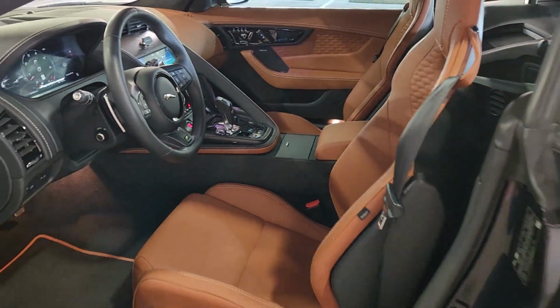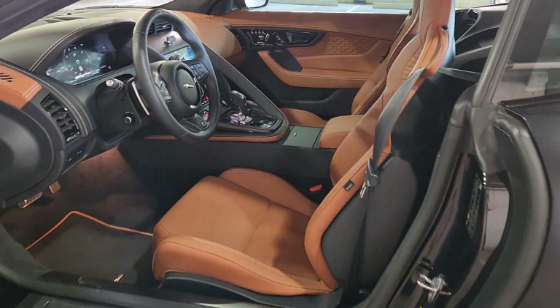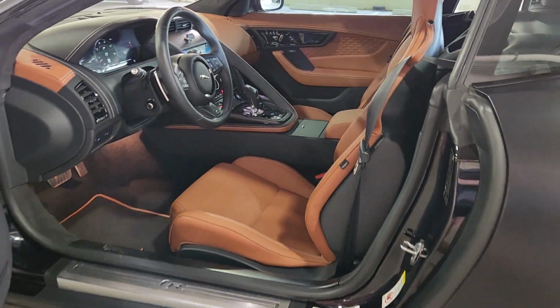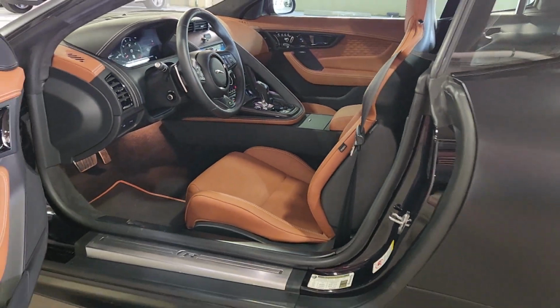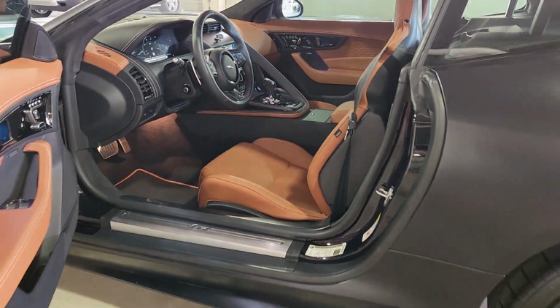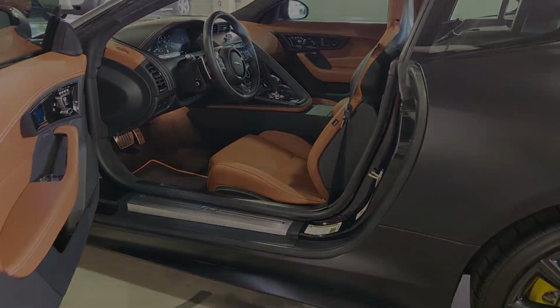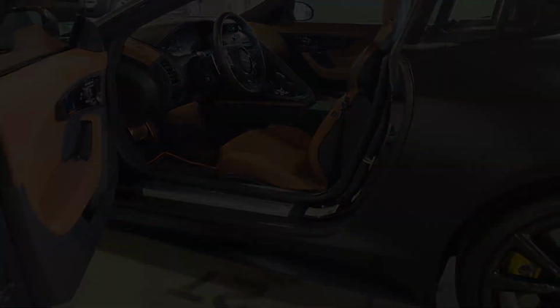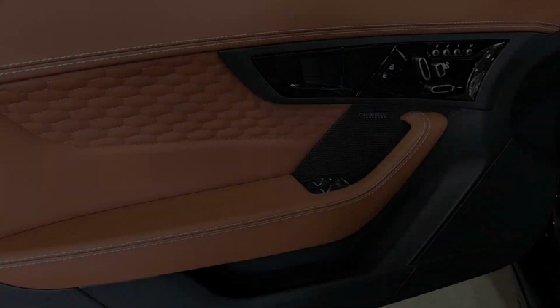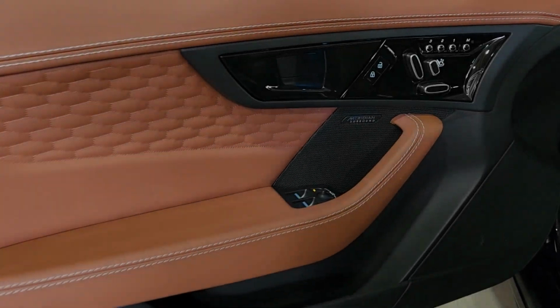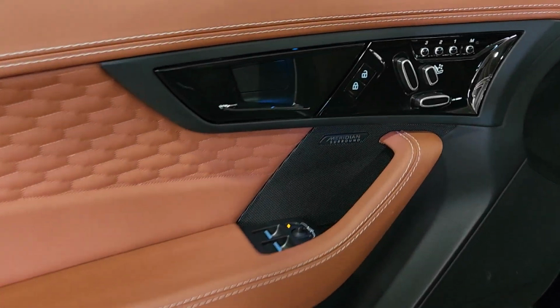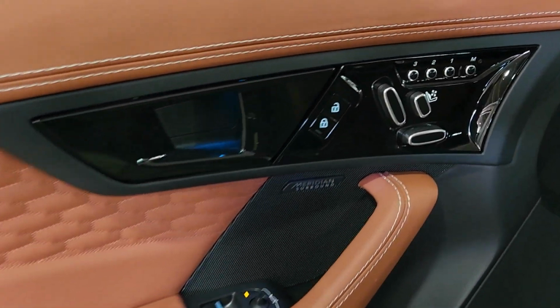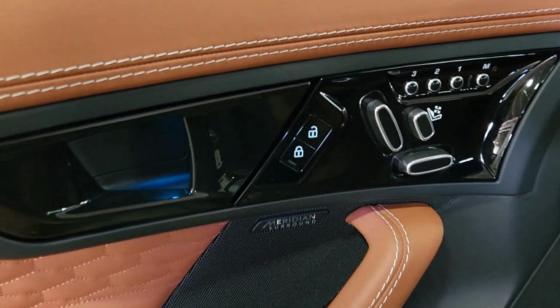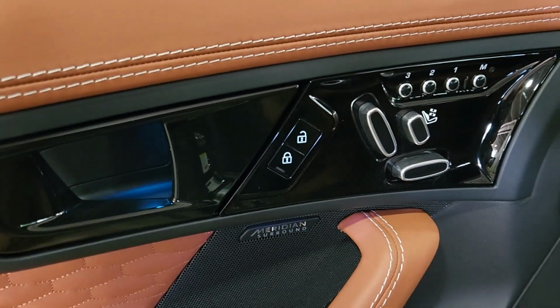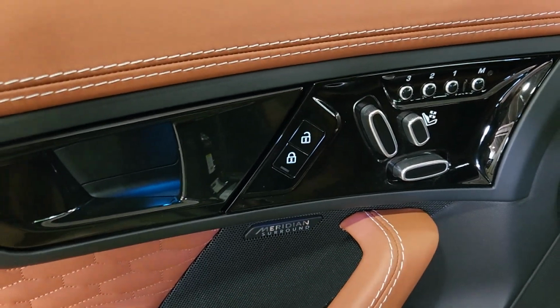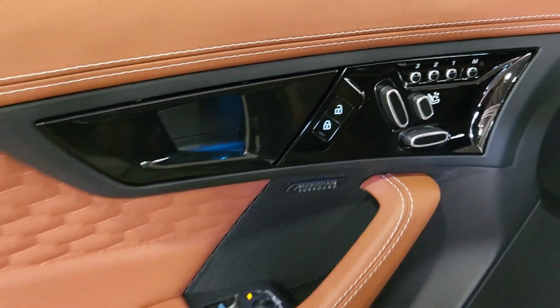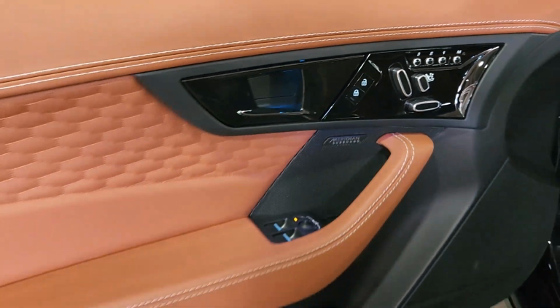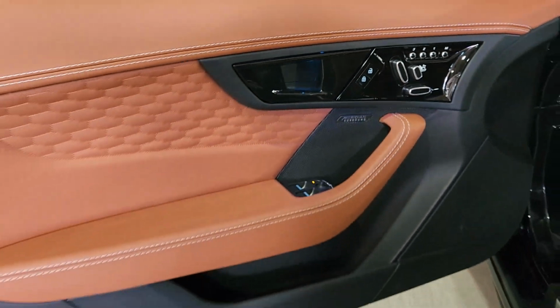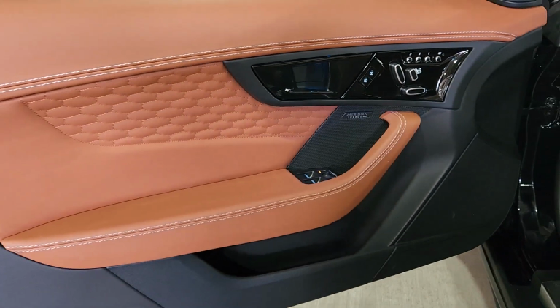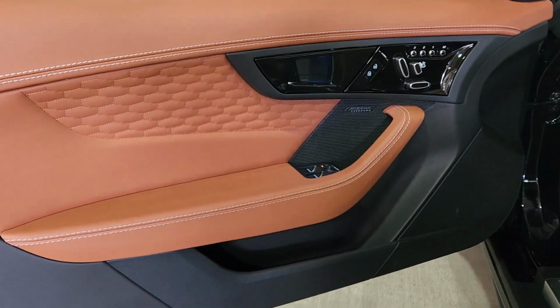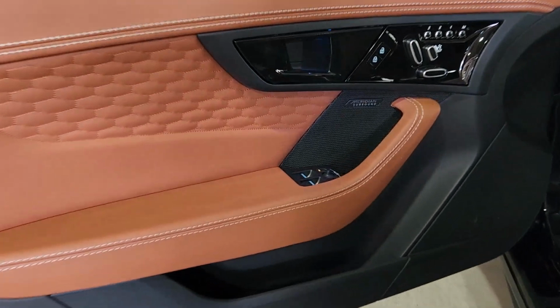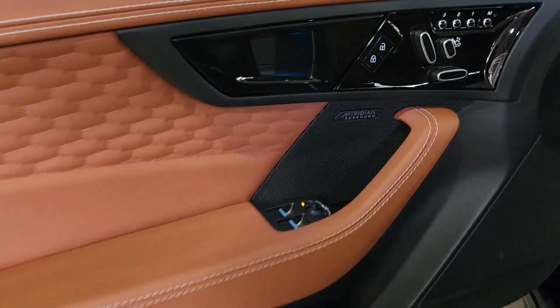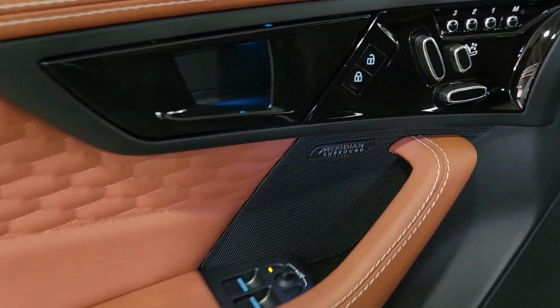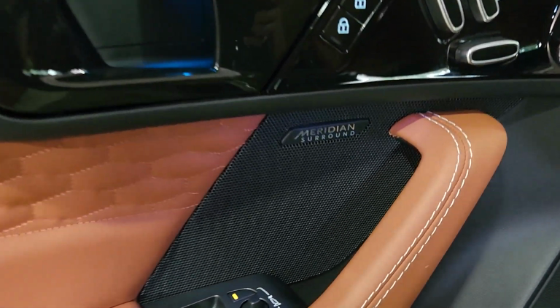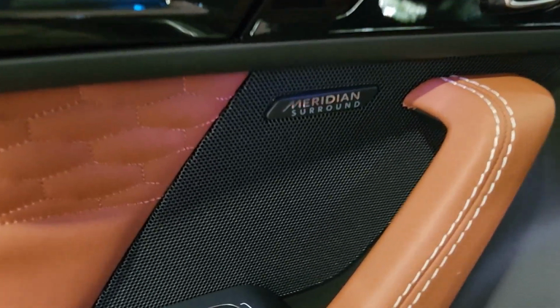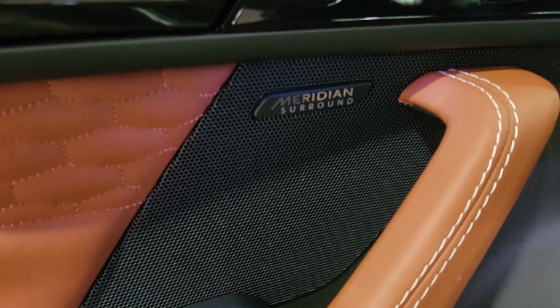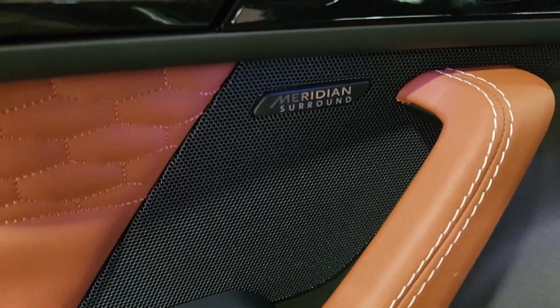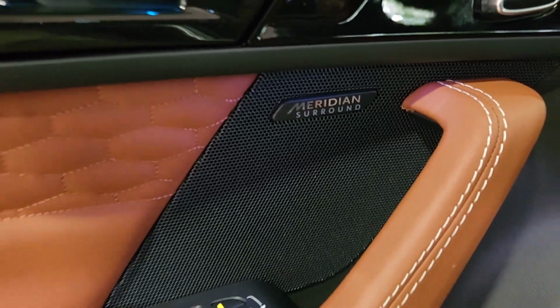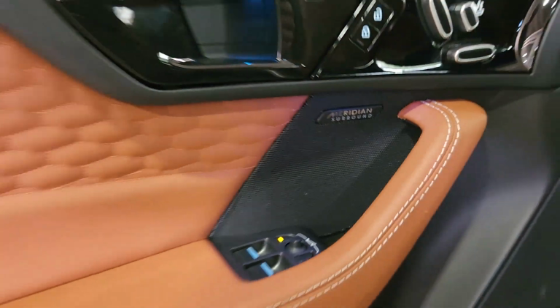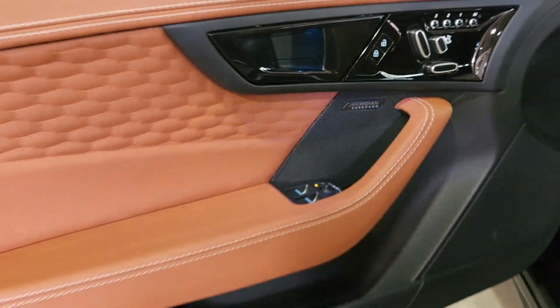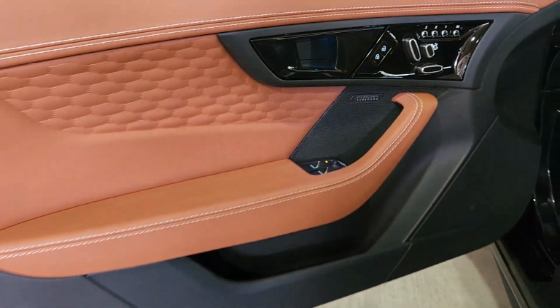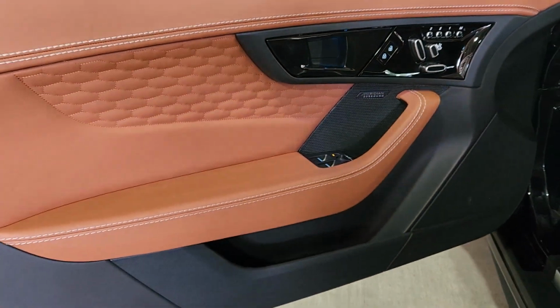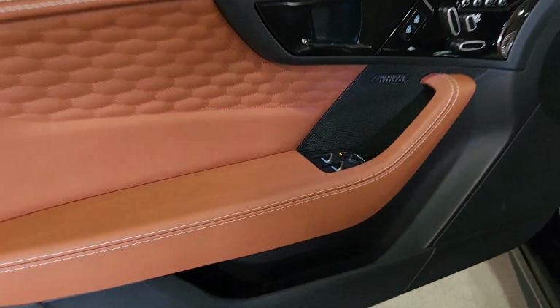Immerse yourself in driving pleasure in this exhilarating F-Type. Come in for a road test — our team will make it the best part of your day. Thank you.